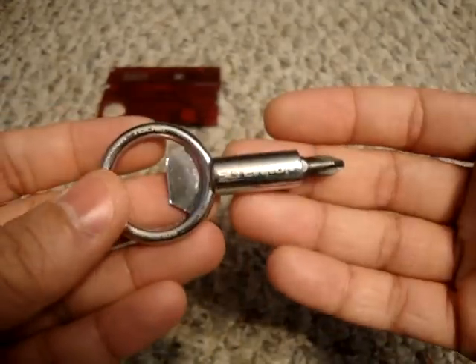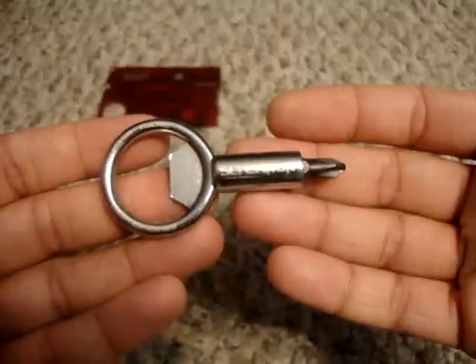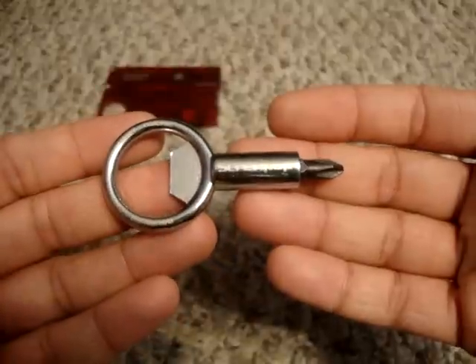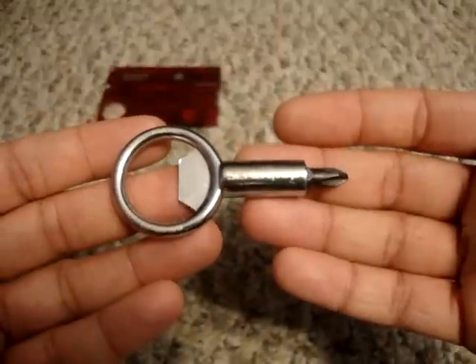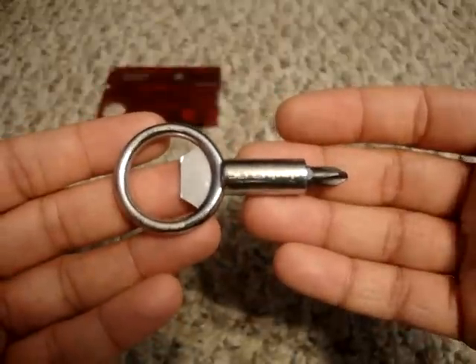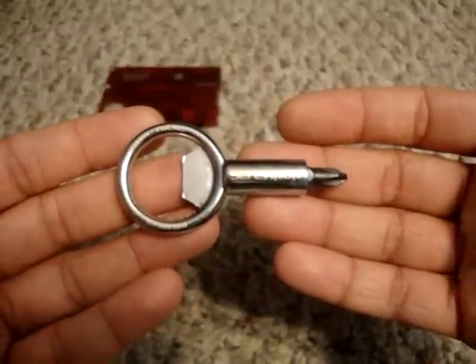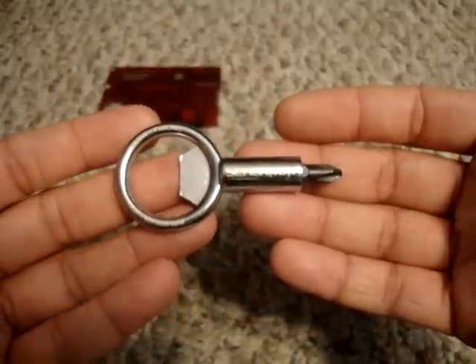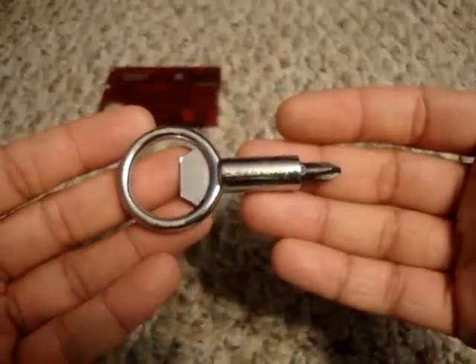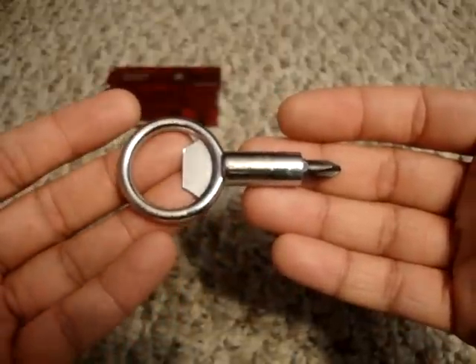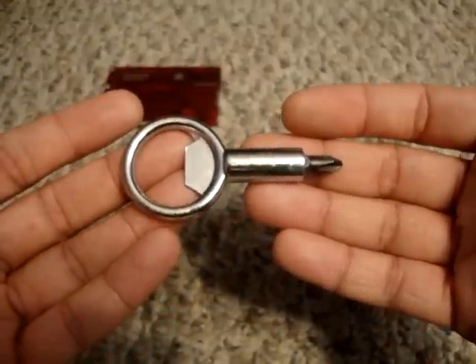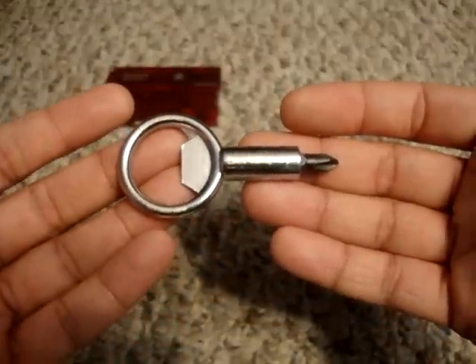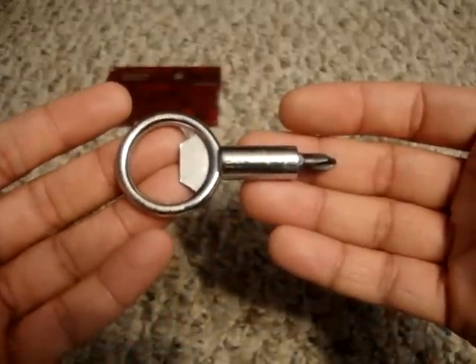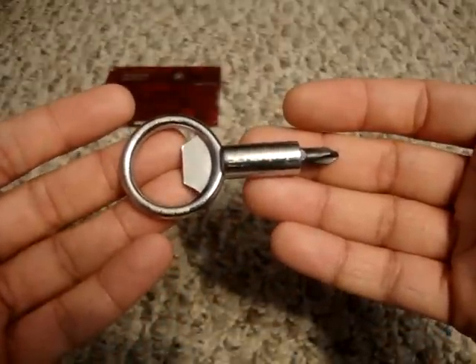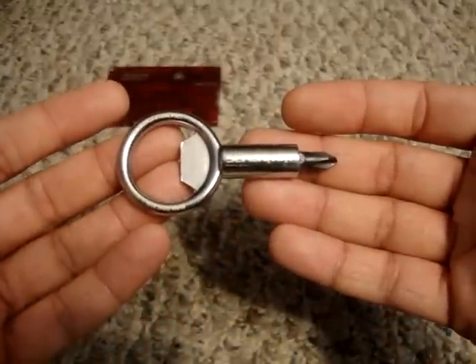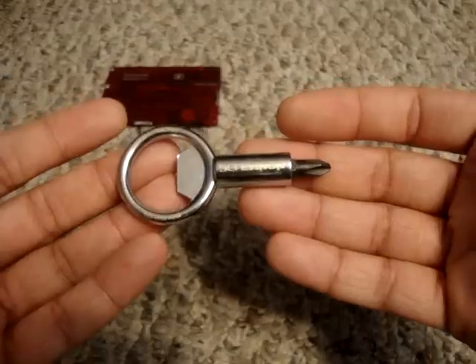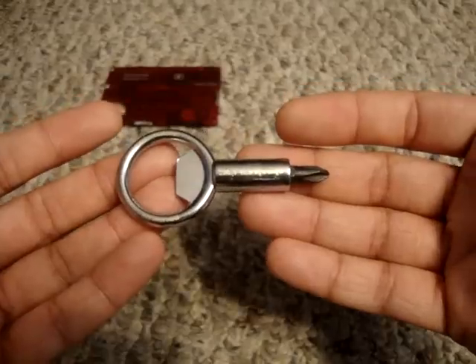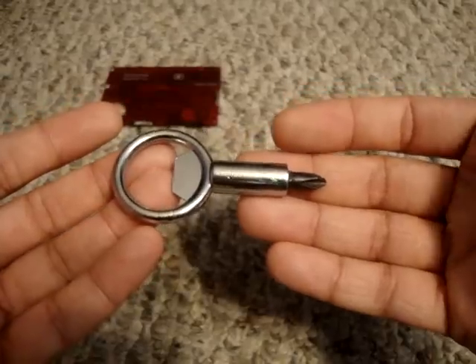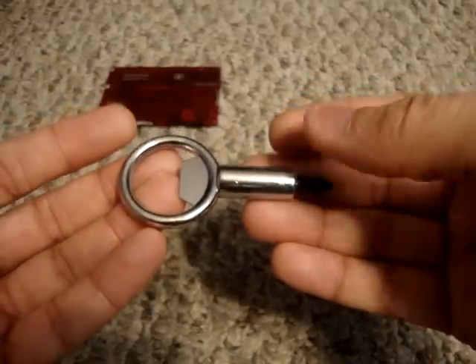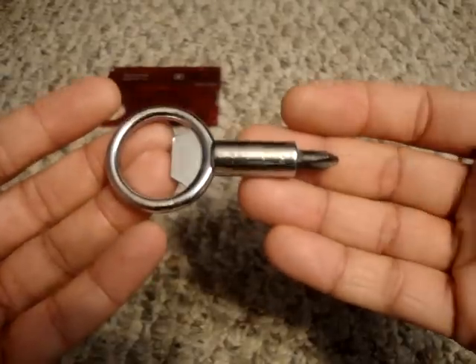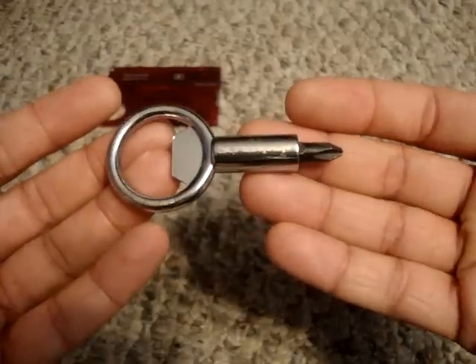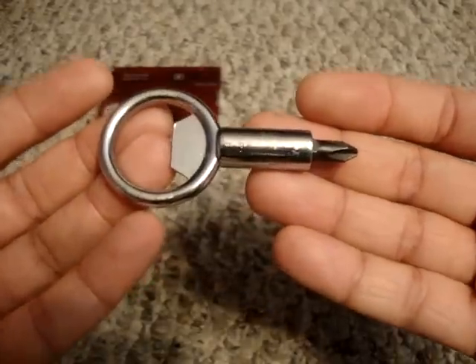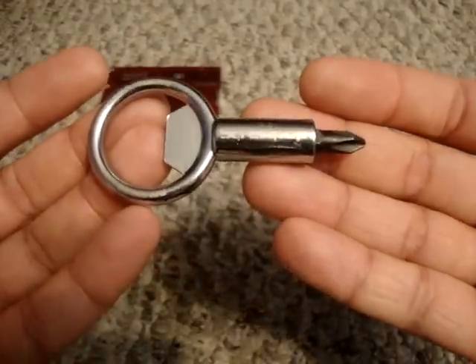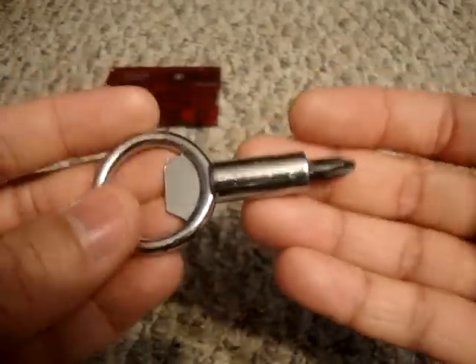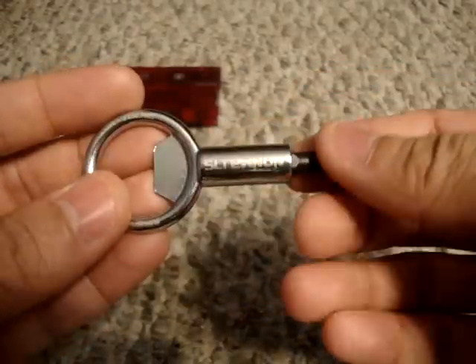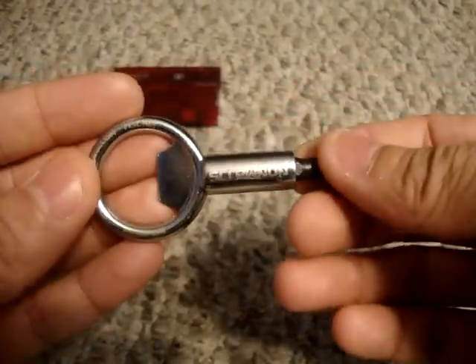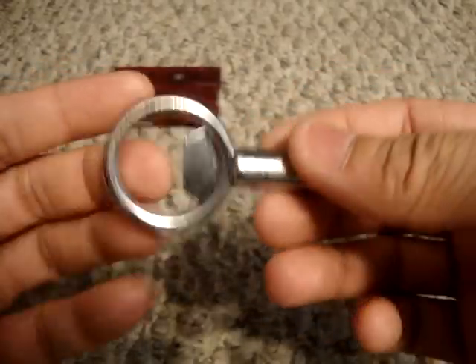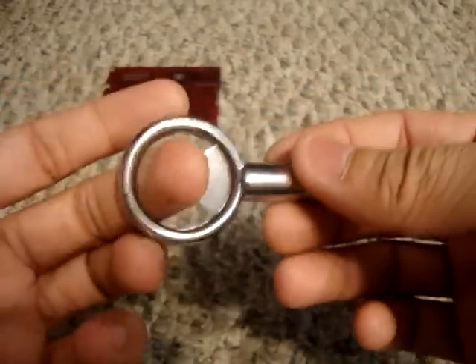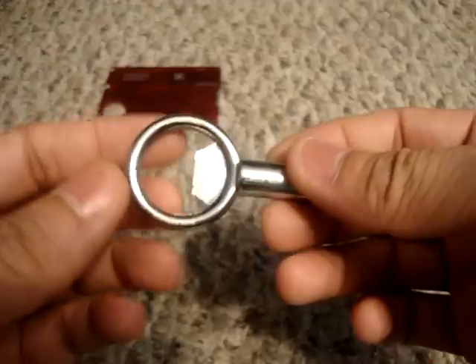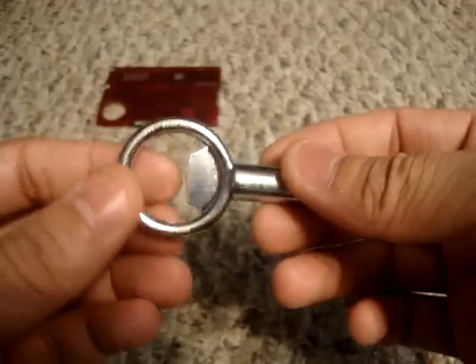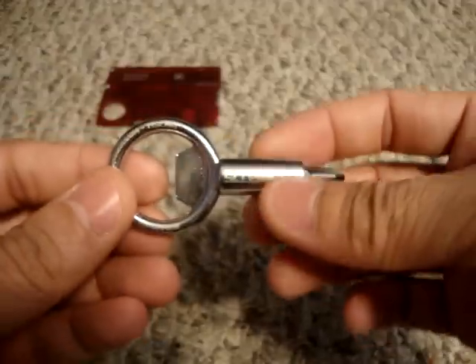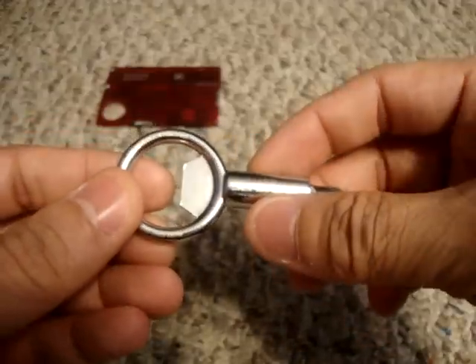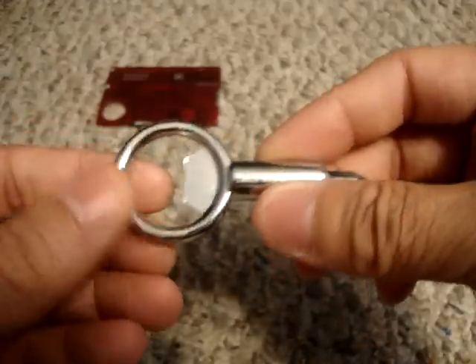Definitely an awesome little tool. The website again is www.screwpoptool.com. He's selling these for $4.95 plus shipping and handling, which I think is a fair price for a great tool — you definitely get your money's worth.